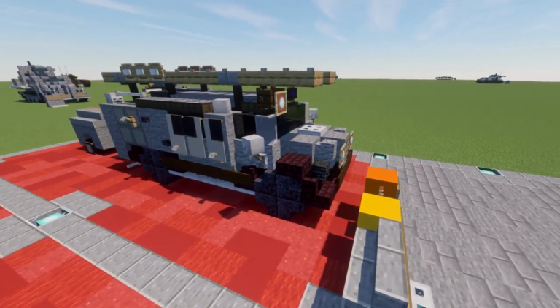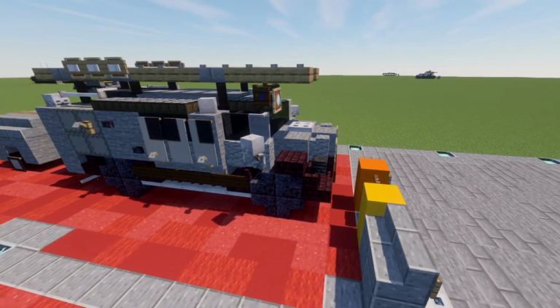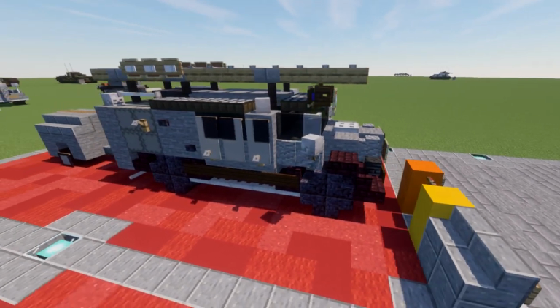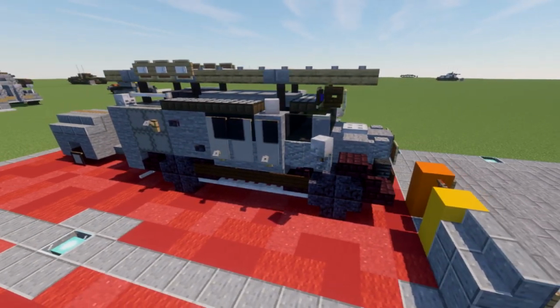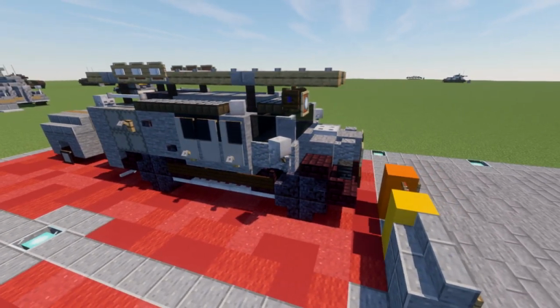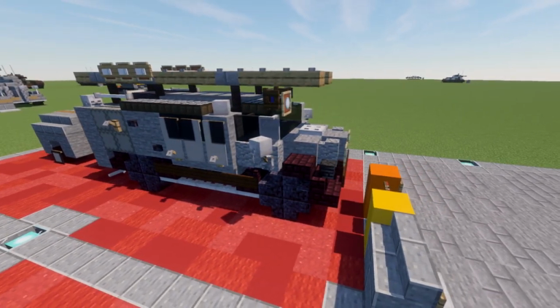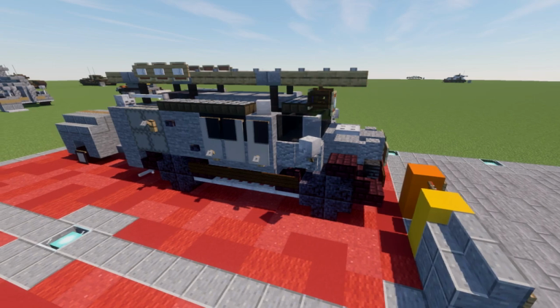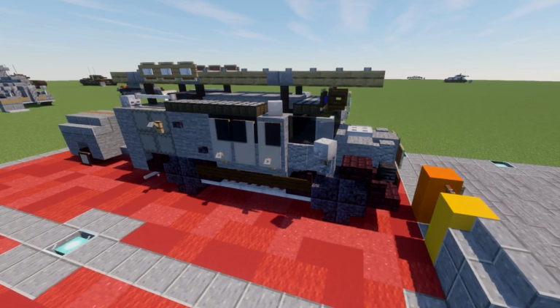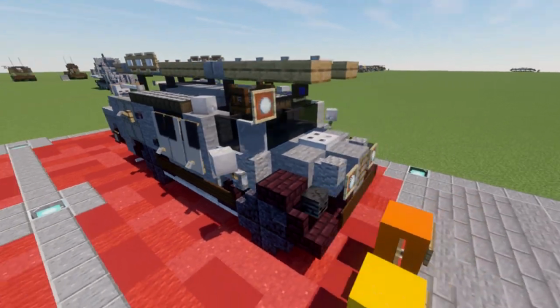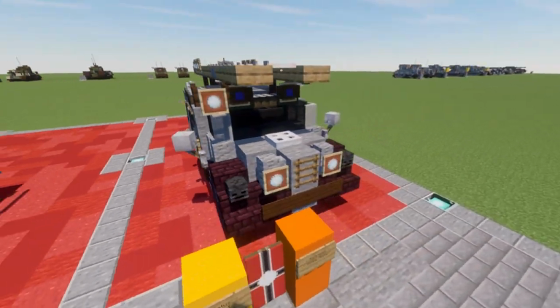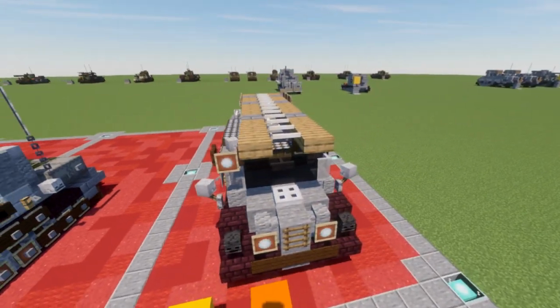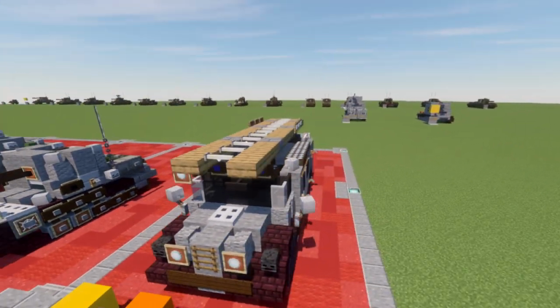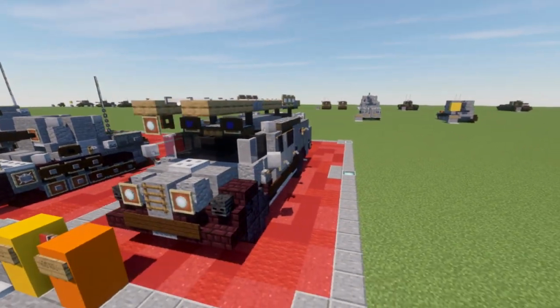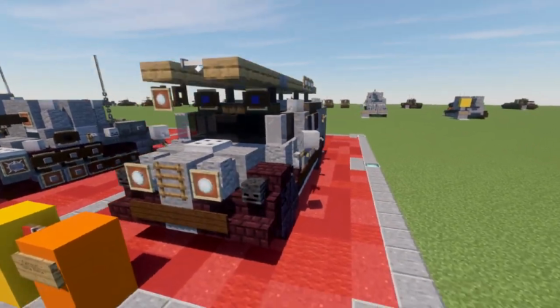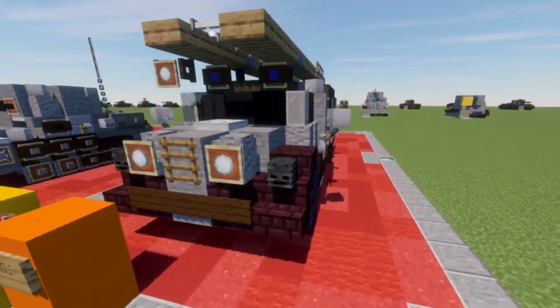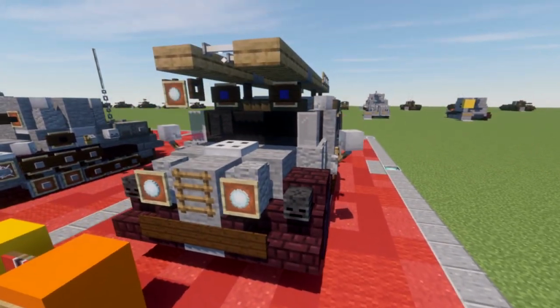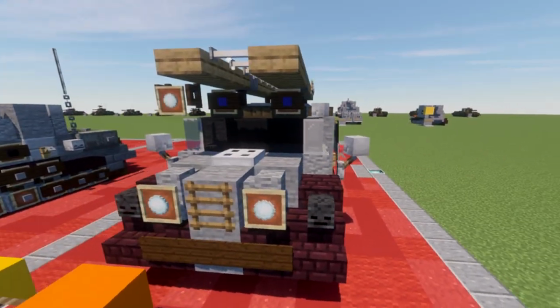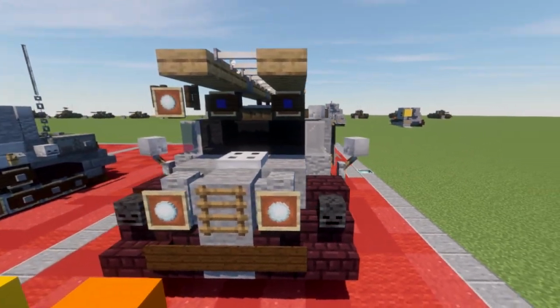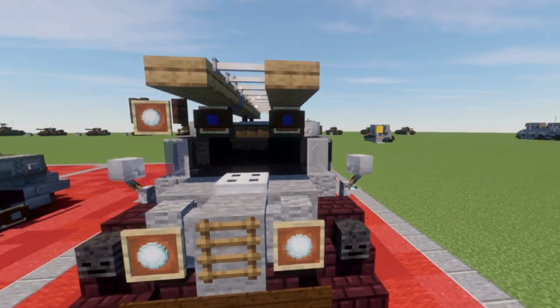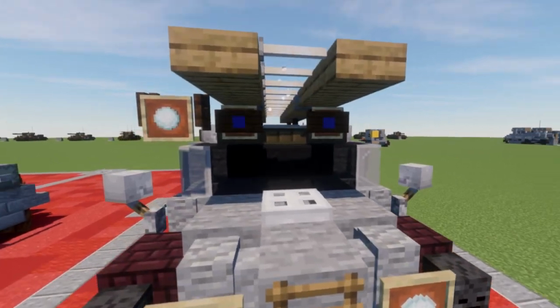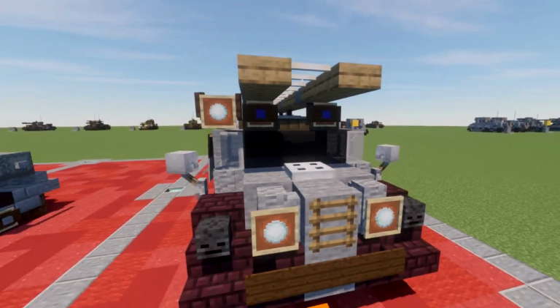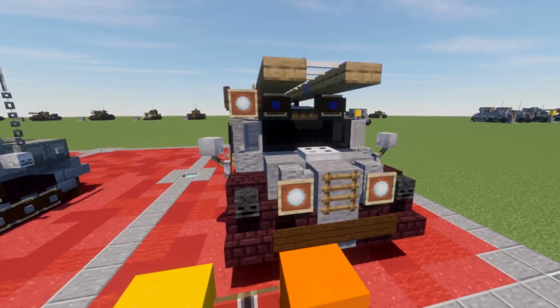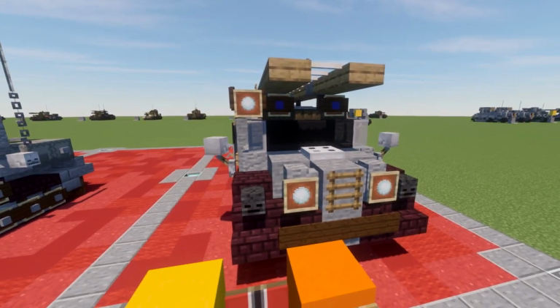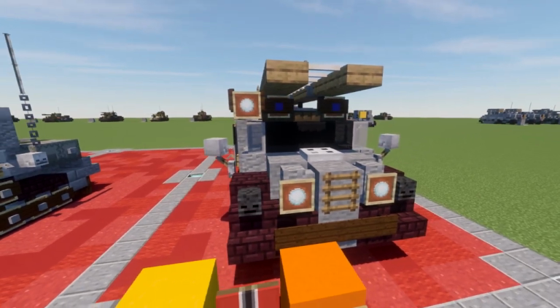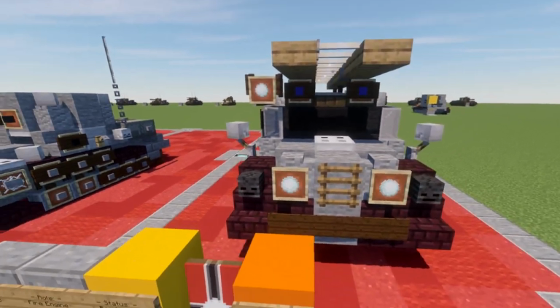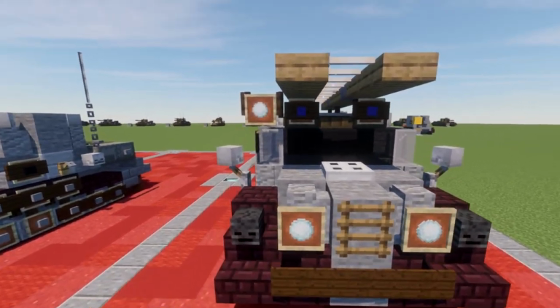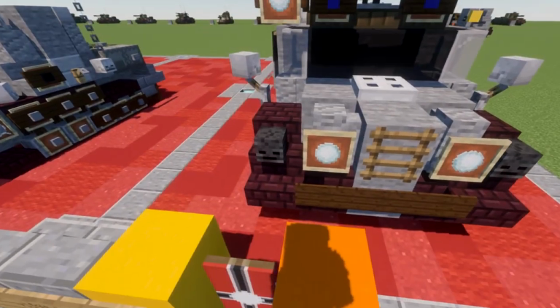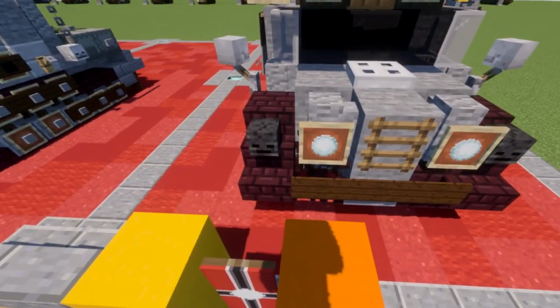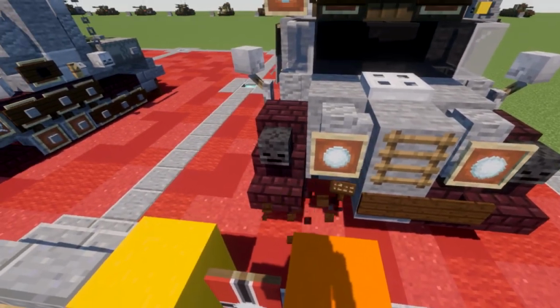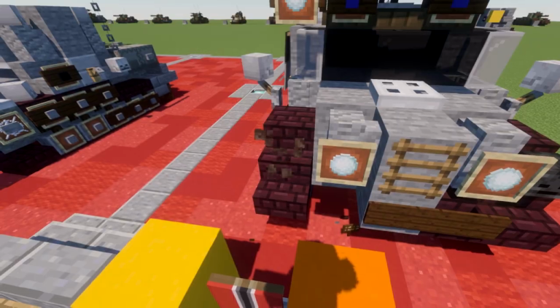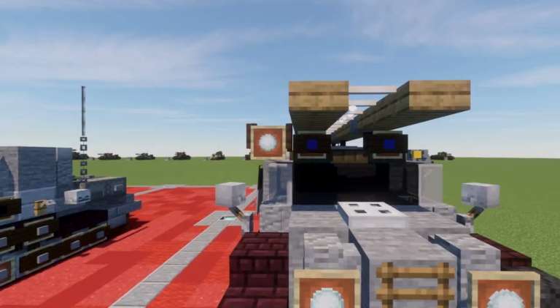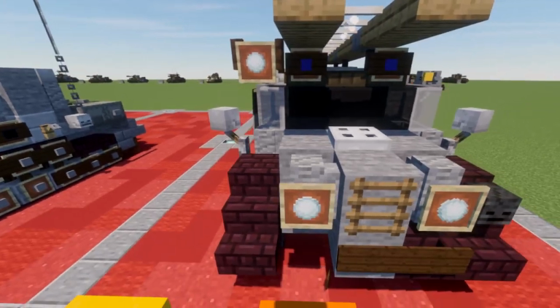Starting off, we have the main truck unit itself — a four-door unit with a ladder mounted on top, which seemed to be pretty standard with this vehicle. It has little blue emergency lights and a weird little spotlight right there.